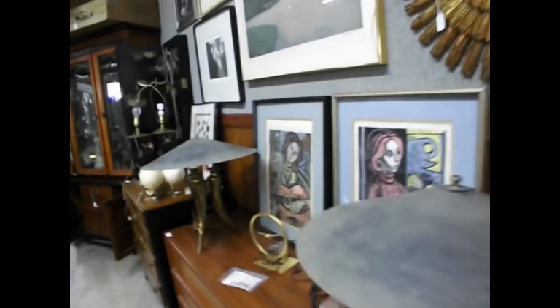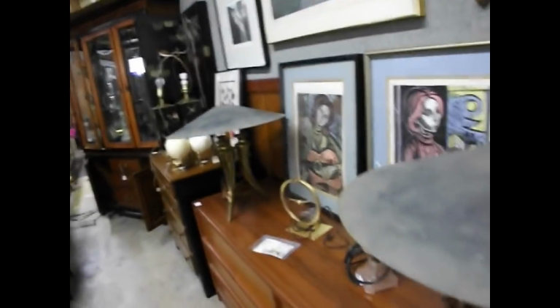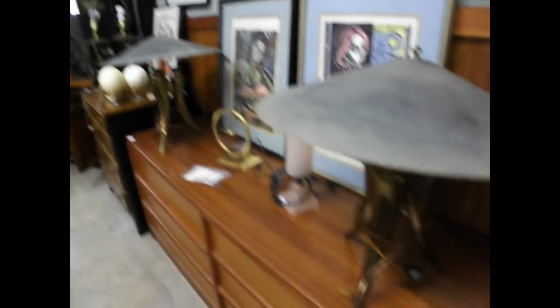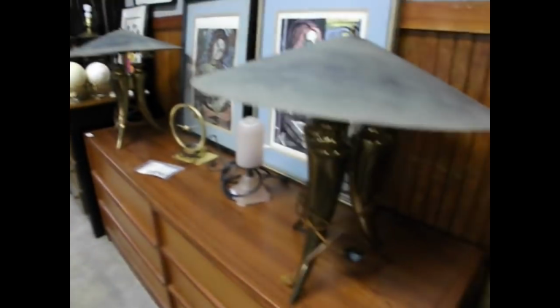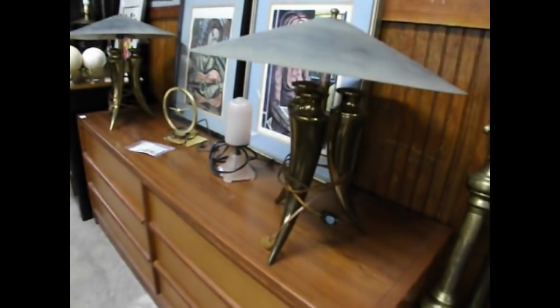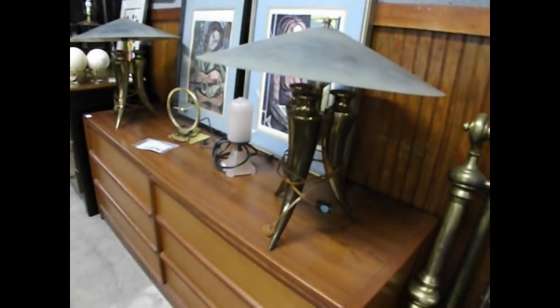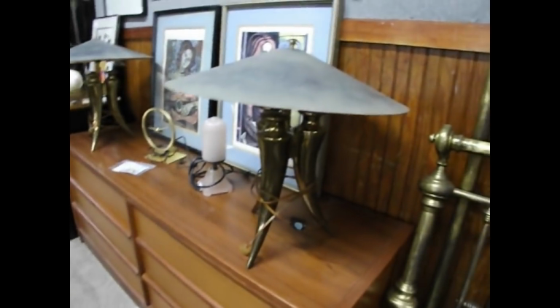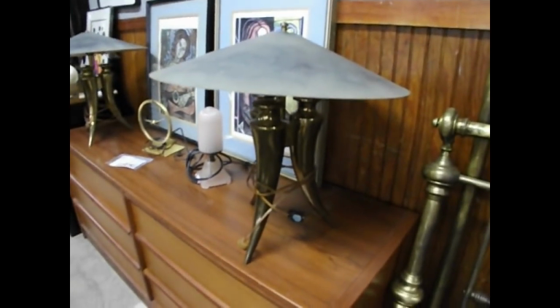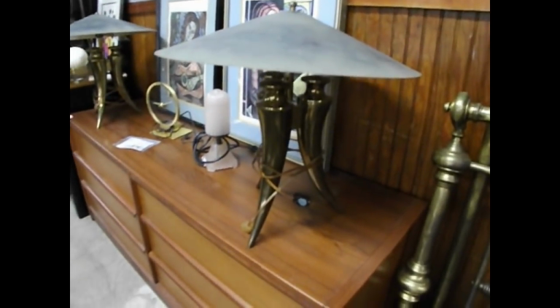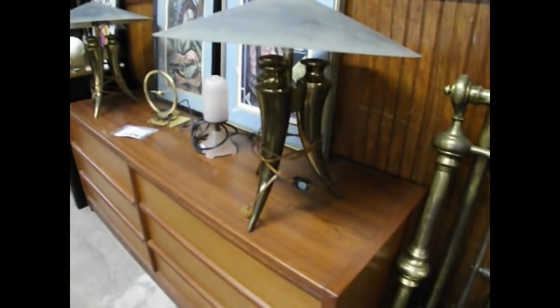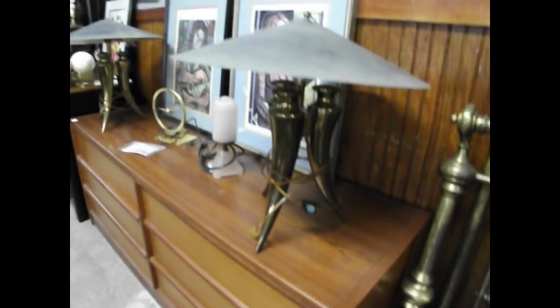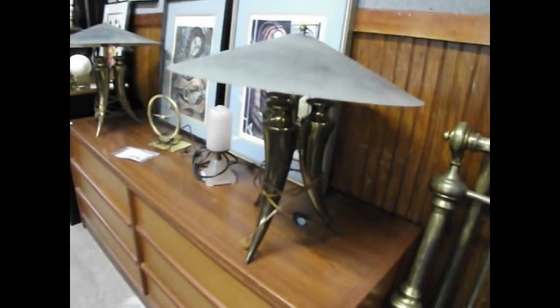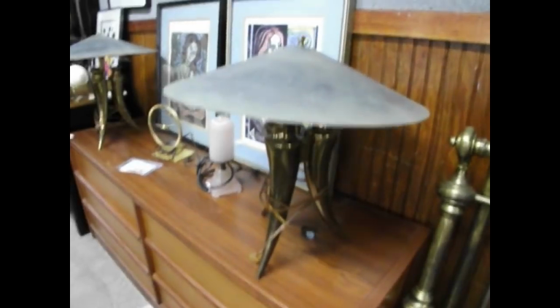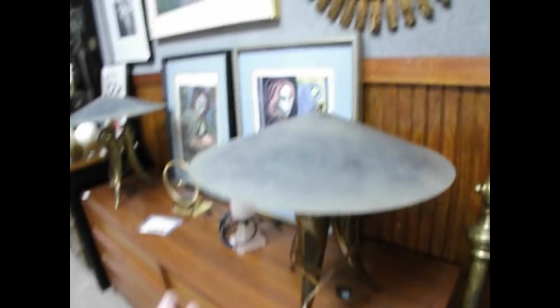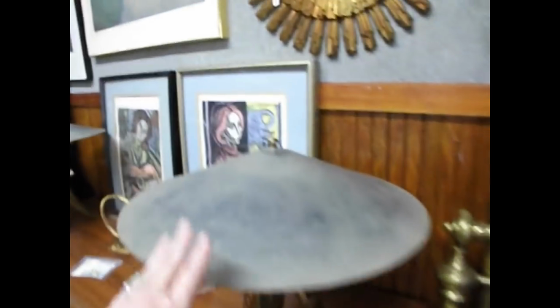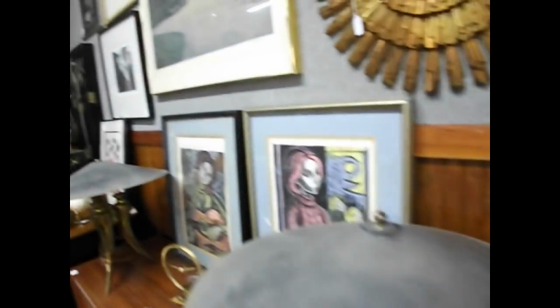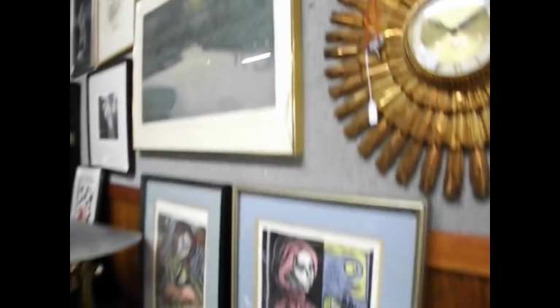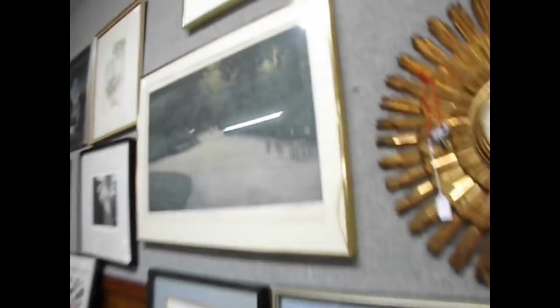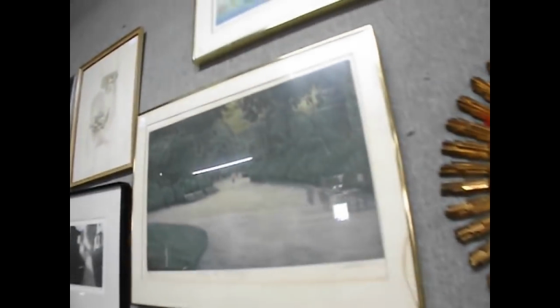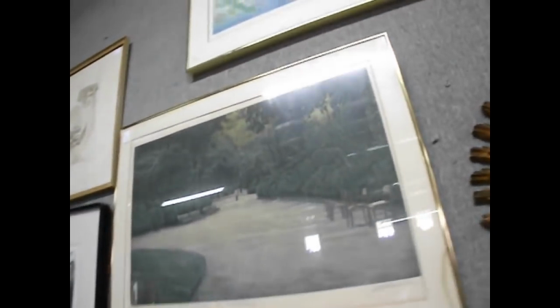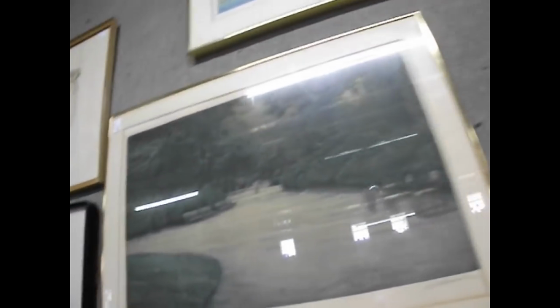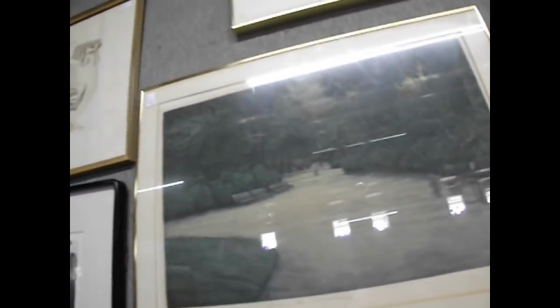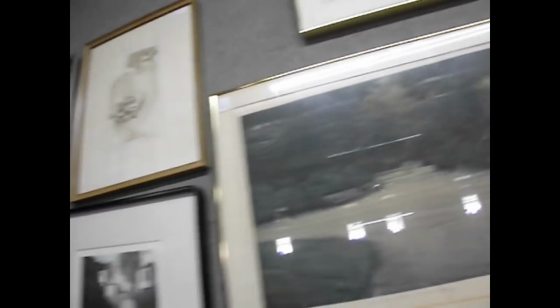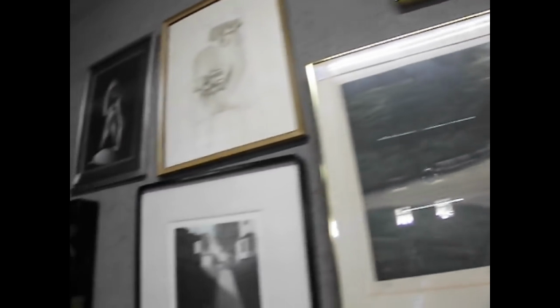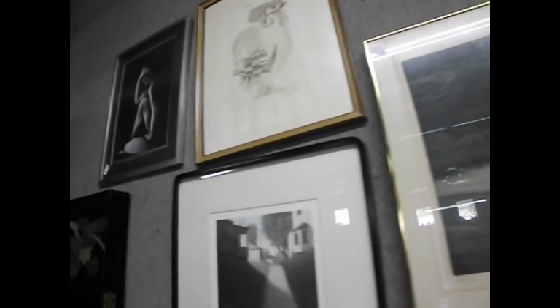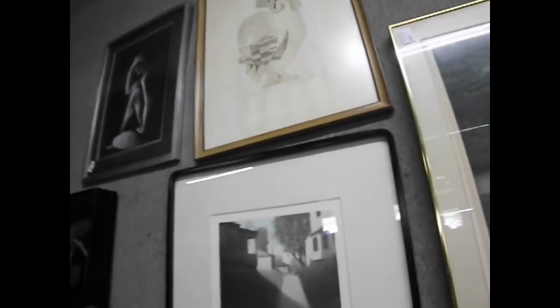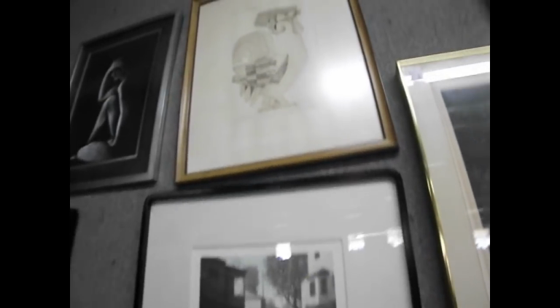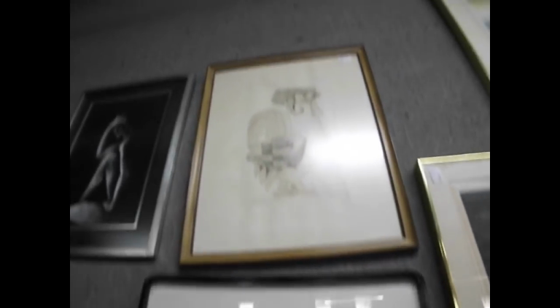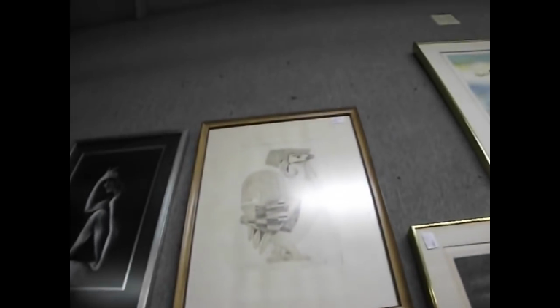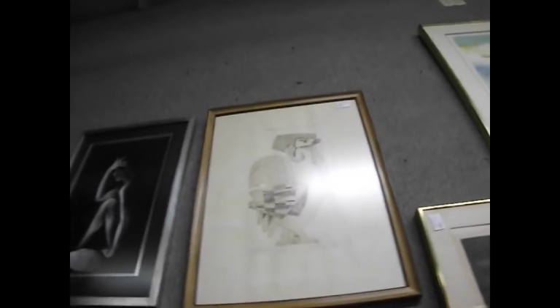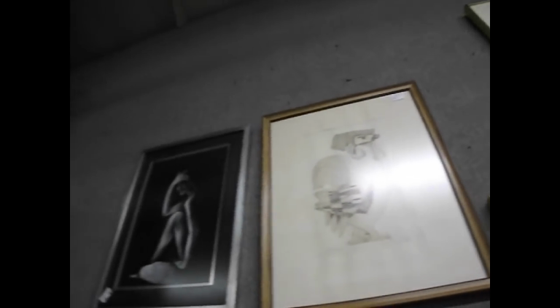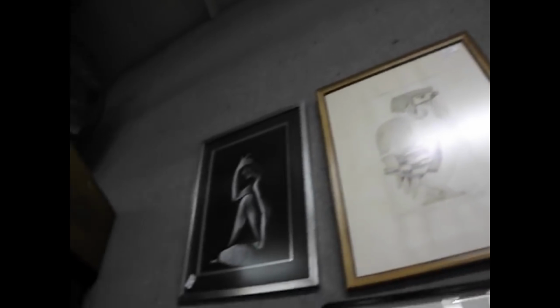Check out this bead lamp — these are cool. They came from the same Italian designer lady. There is a pair of beads there. We have got etchings, we have got lithographs, and some really cool pieces coming through here.